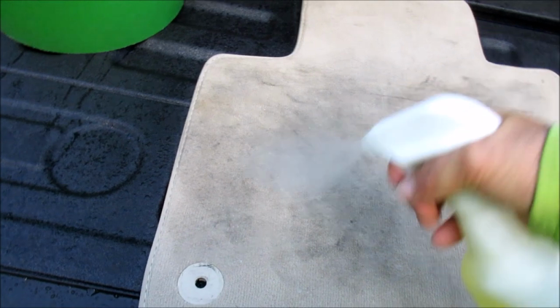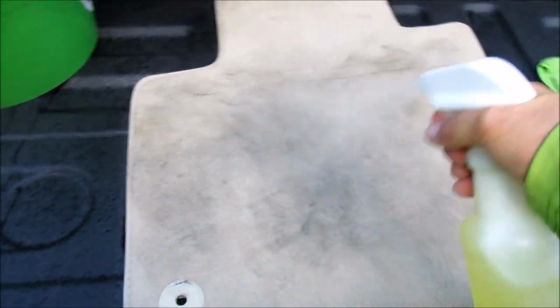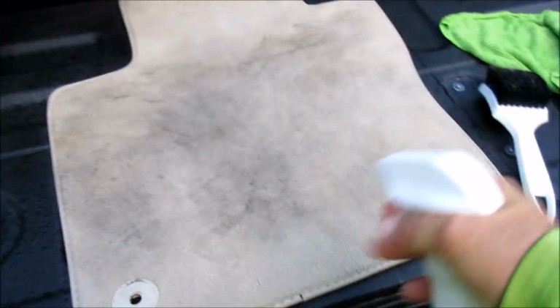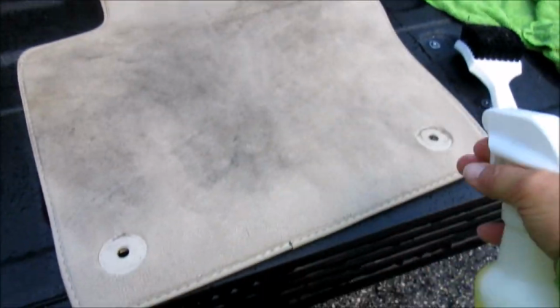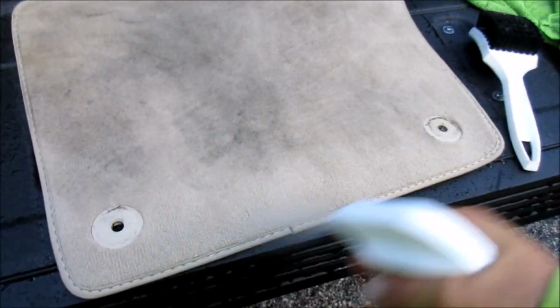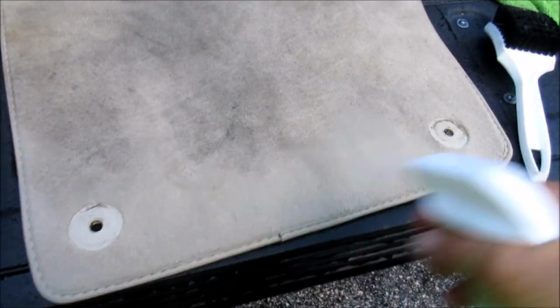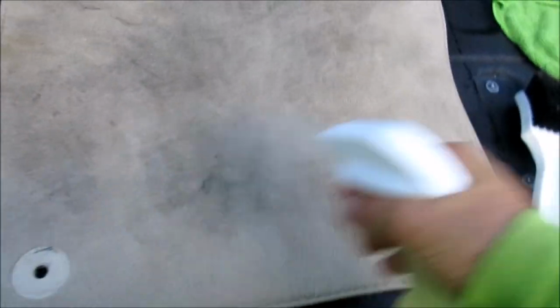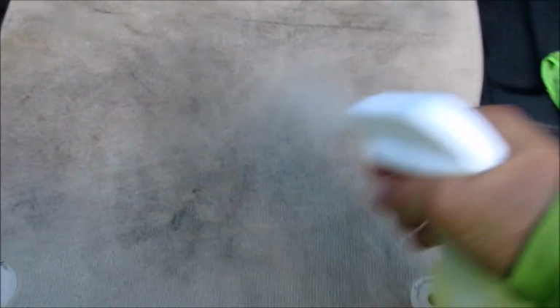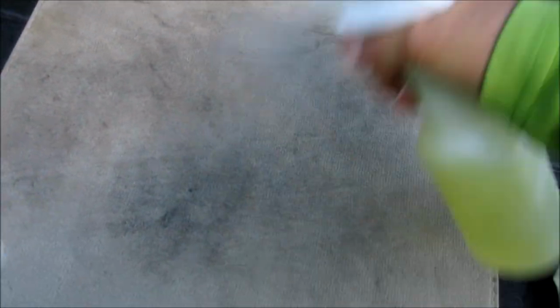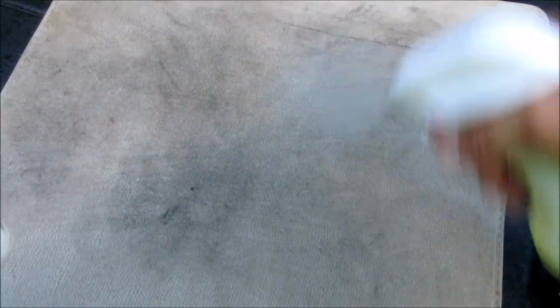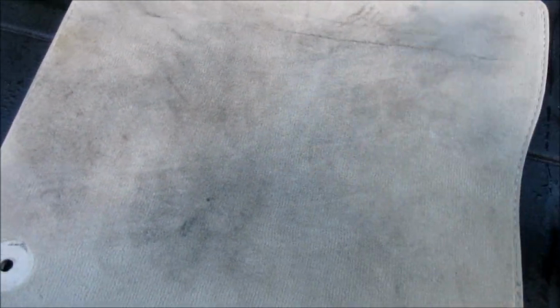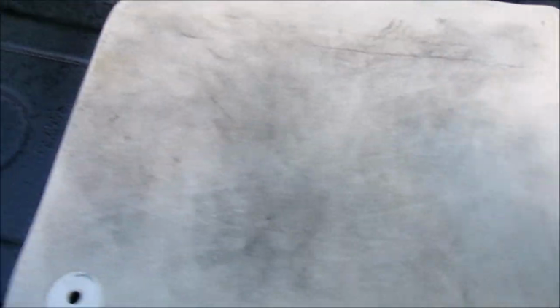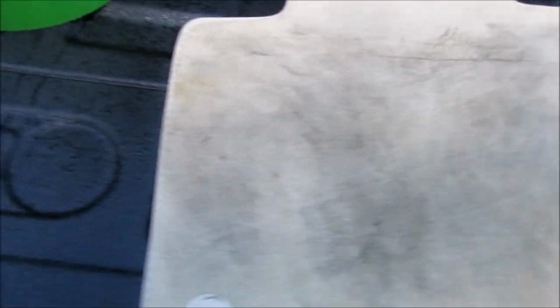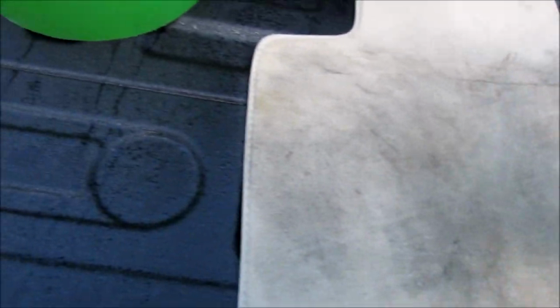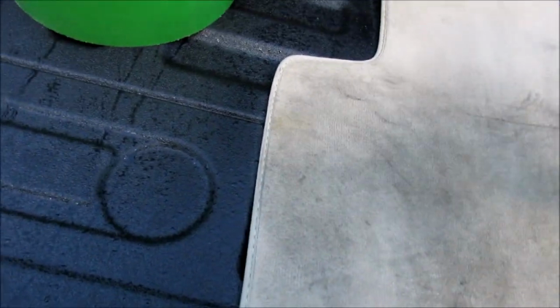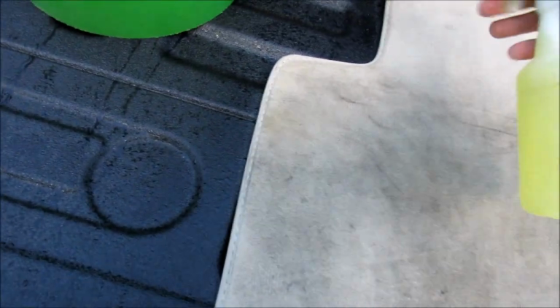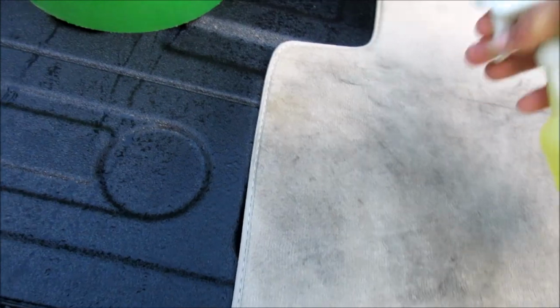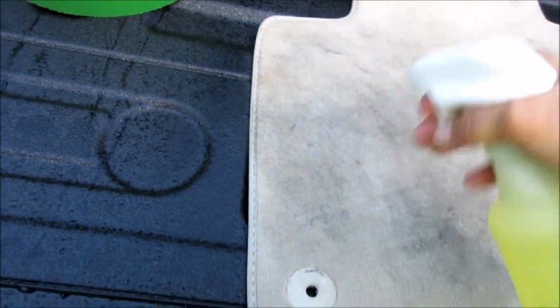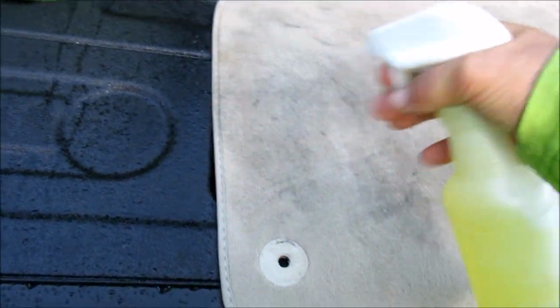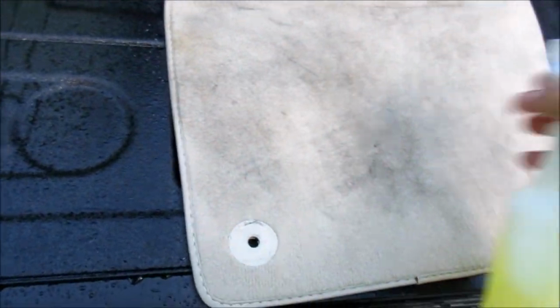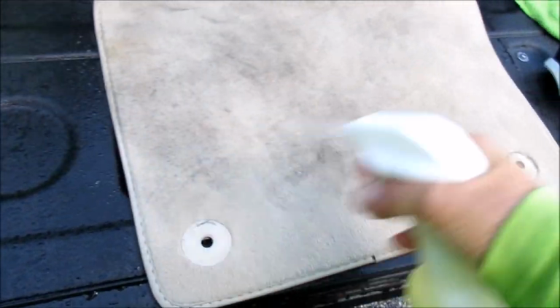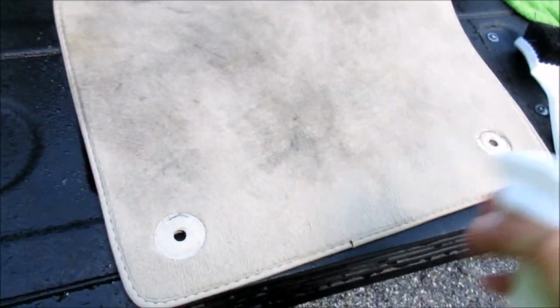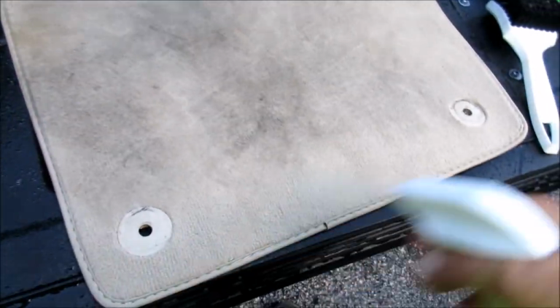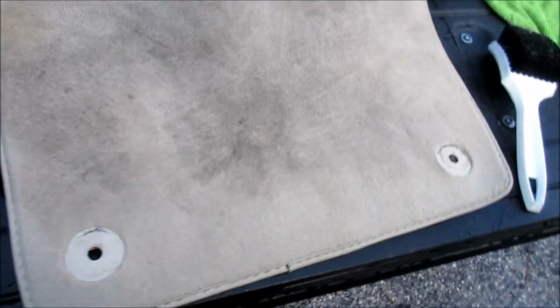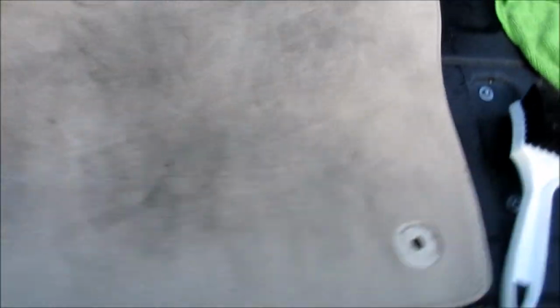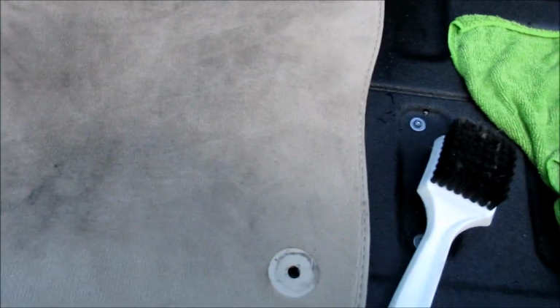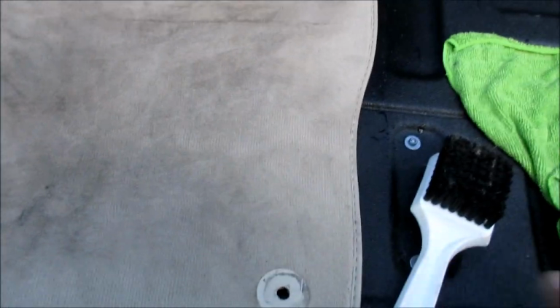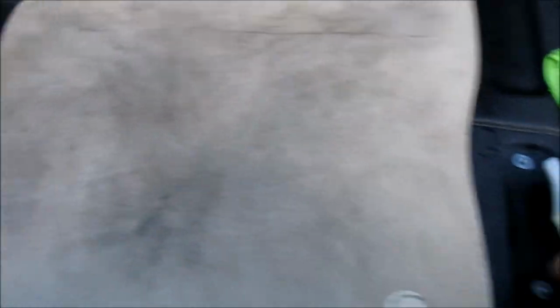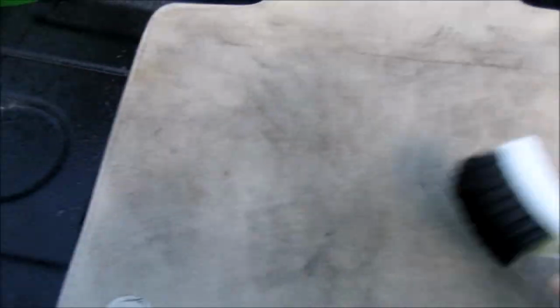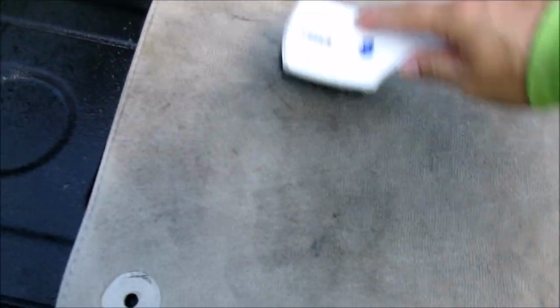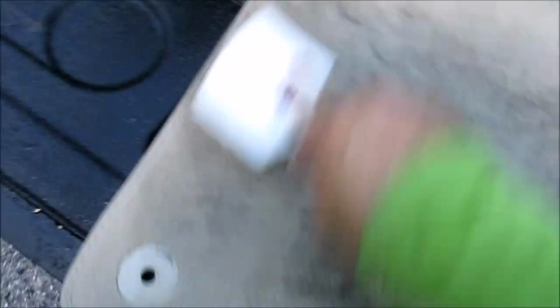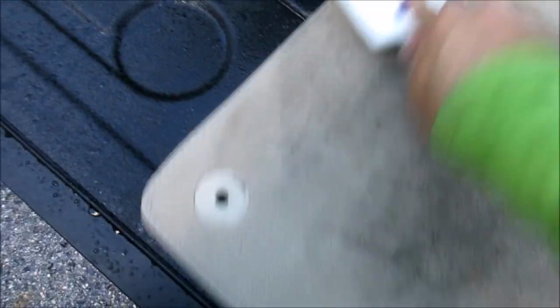Give it a good dose. You don't have to overdo it — not soaking anything — but make sure it's even all over the surface. Then take the hard bristle brush.